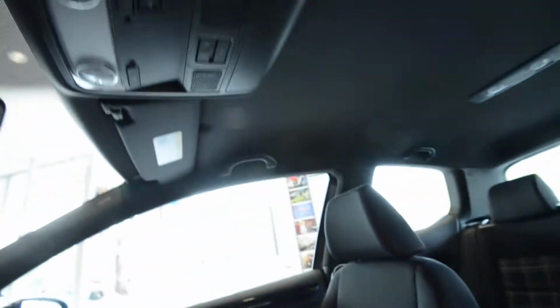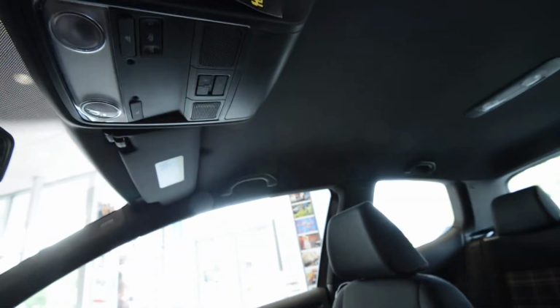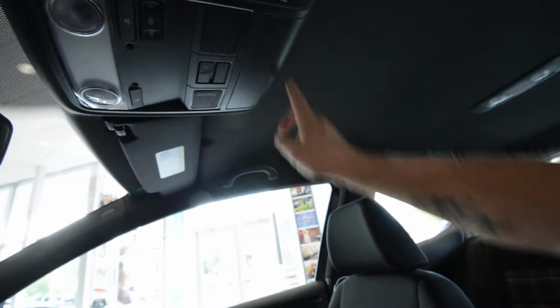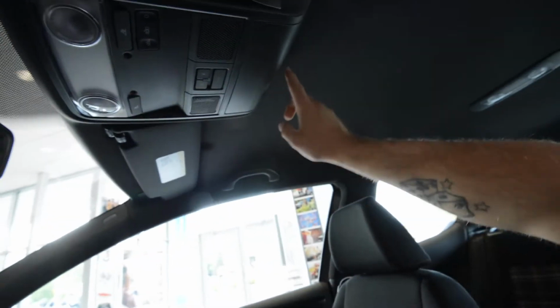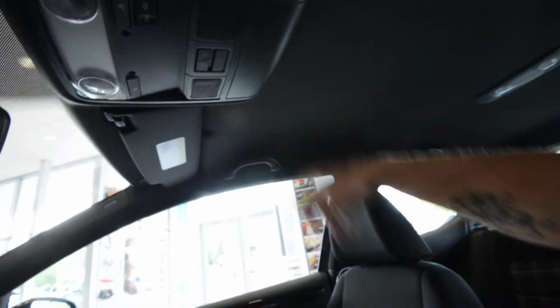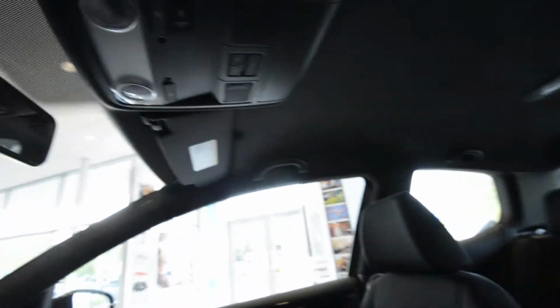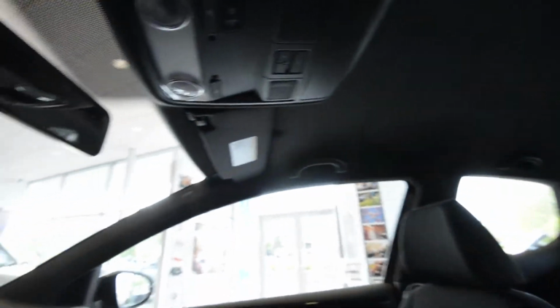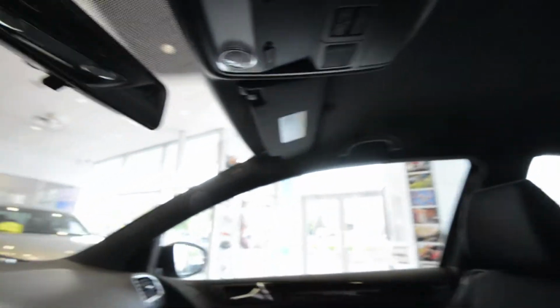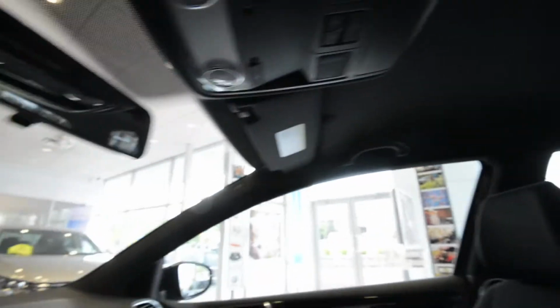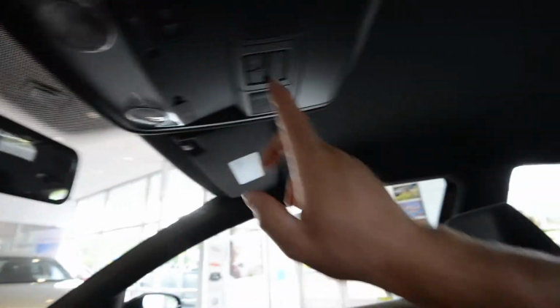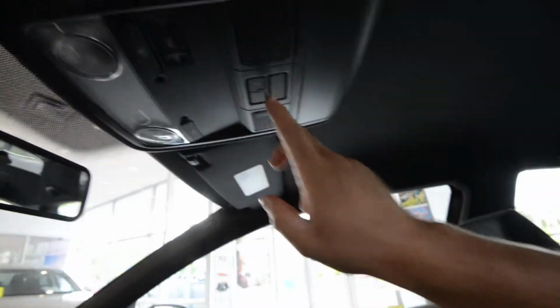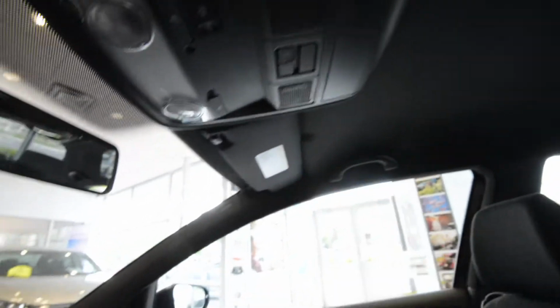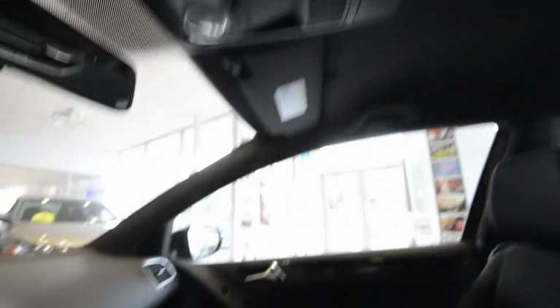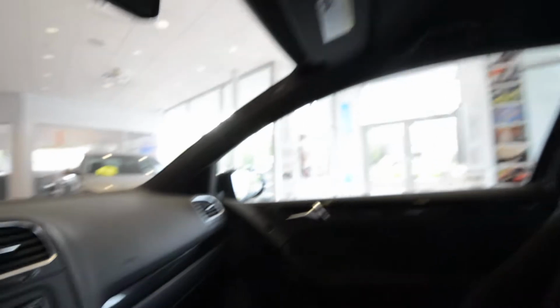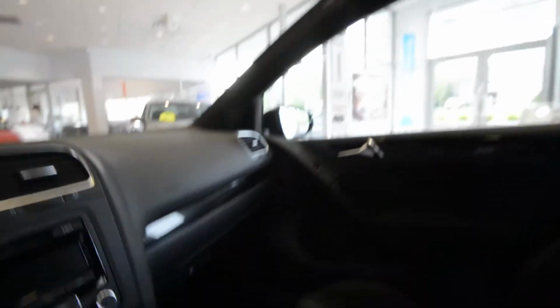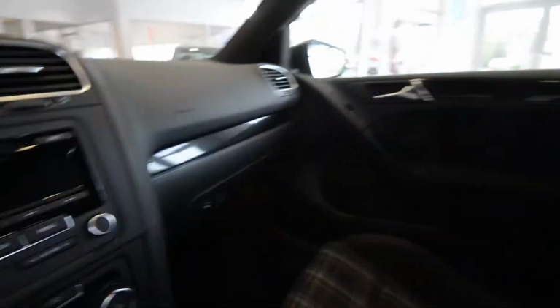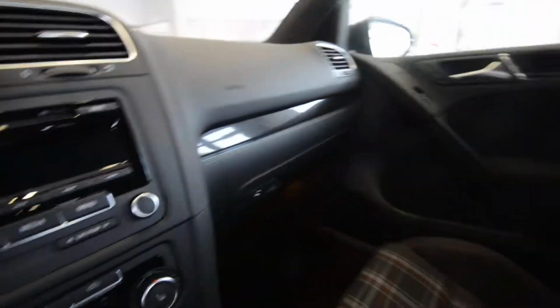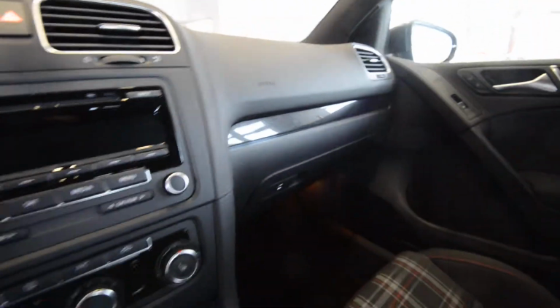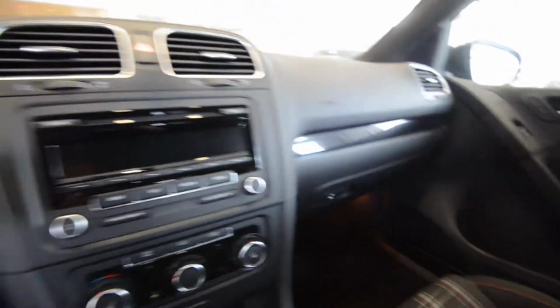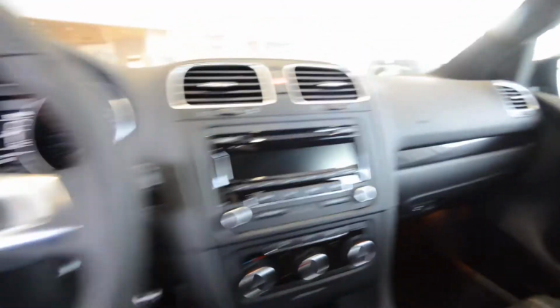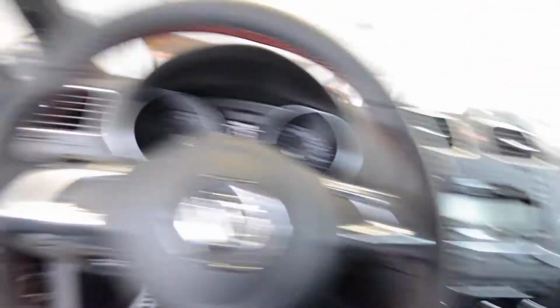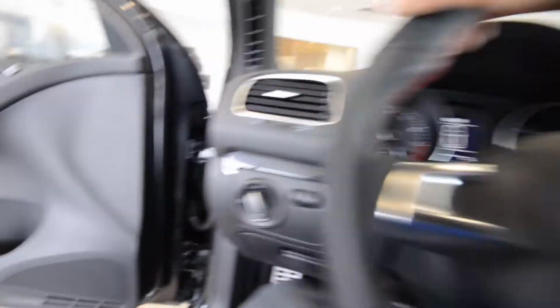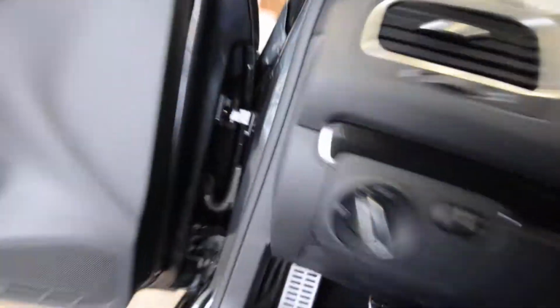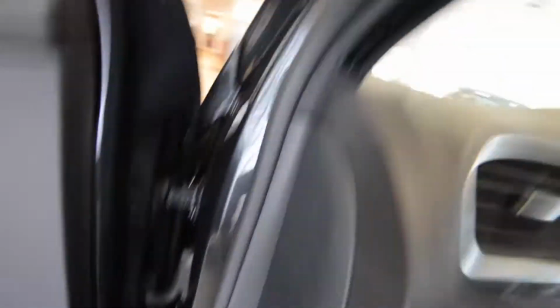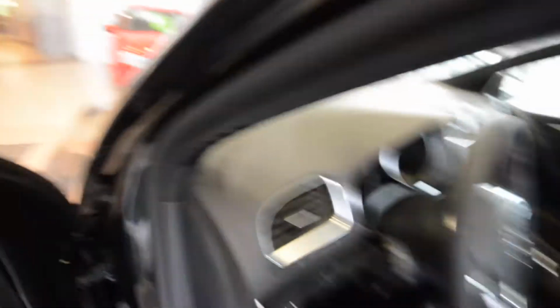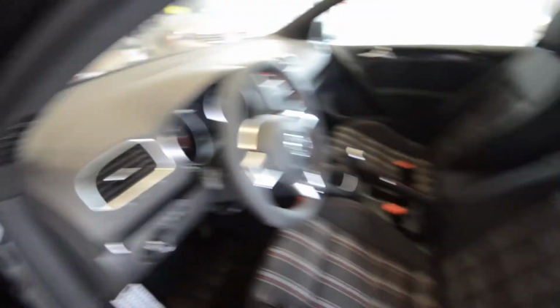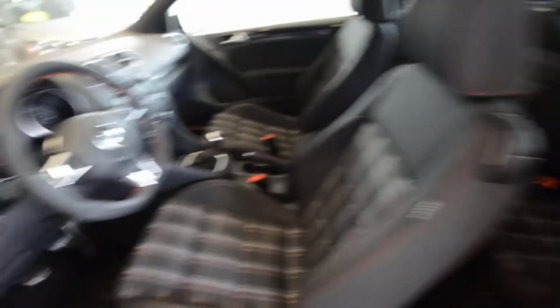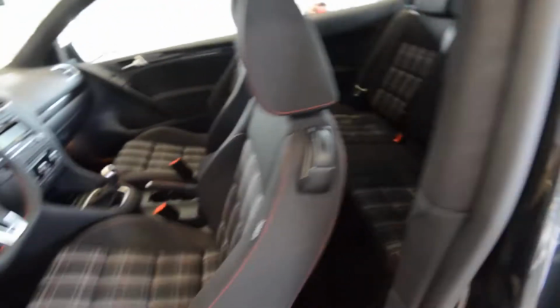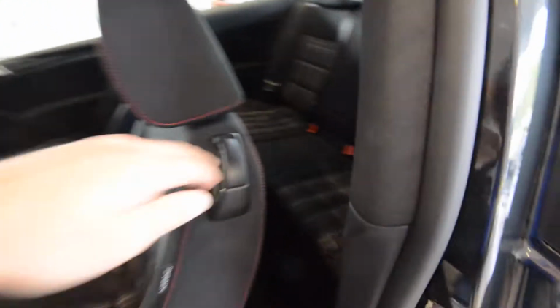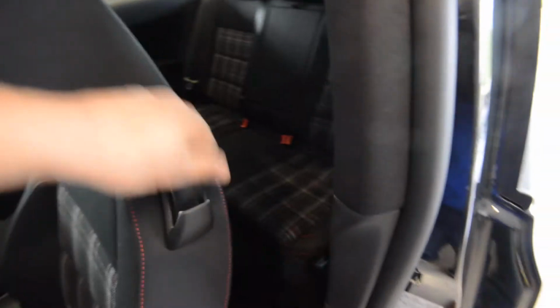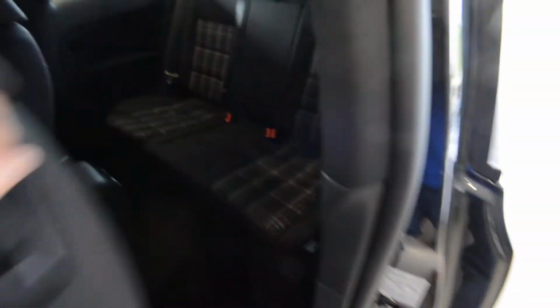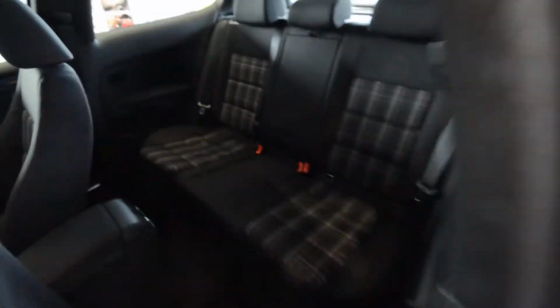Bluetooth is standard. Black headliner. With the Bluetooth, you can stream your audio from your phone — Pandora and all that stuff.